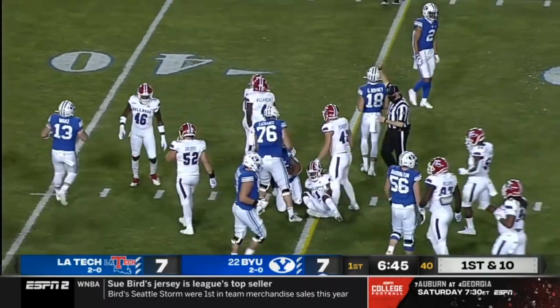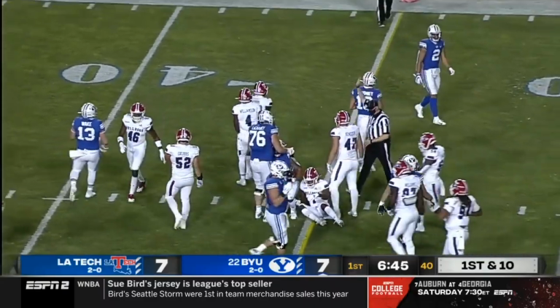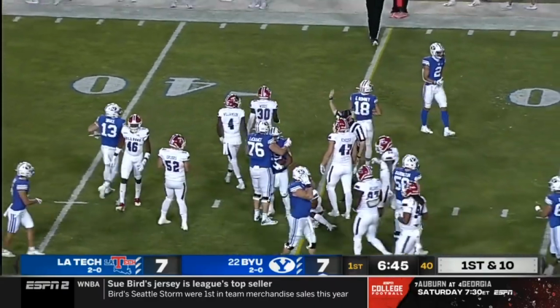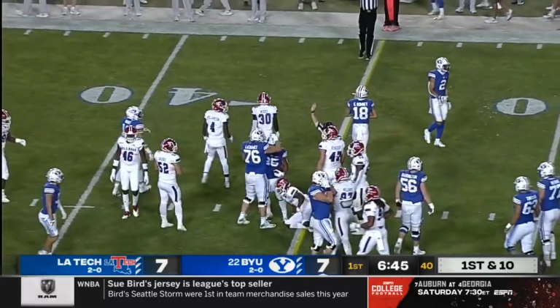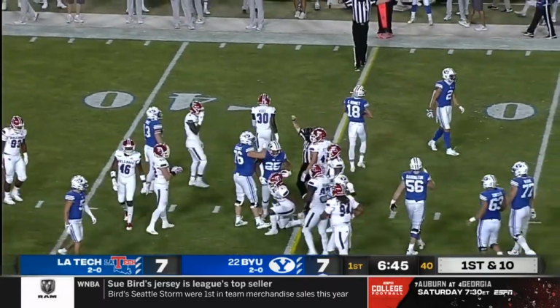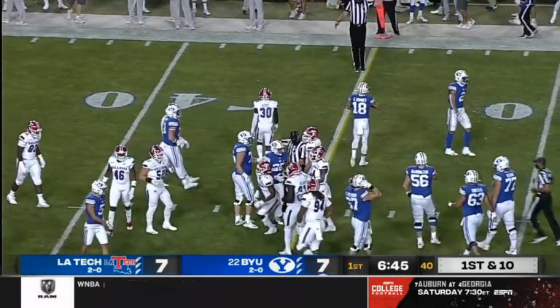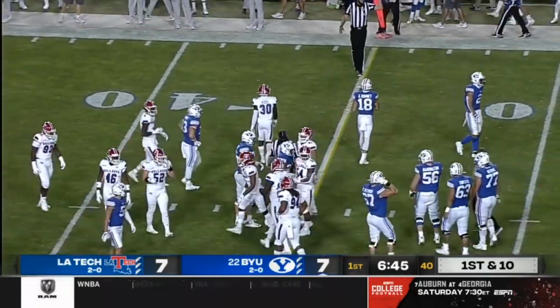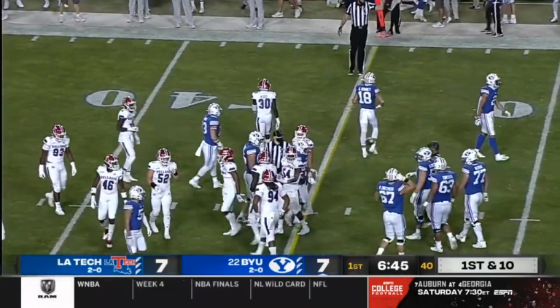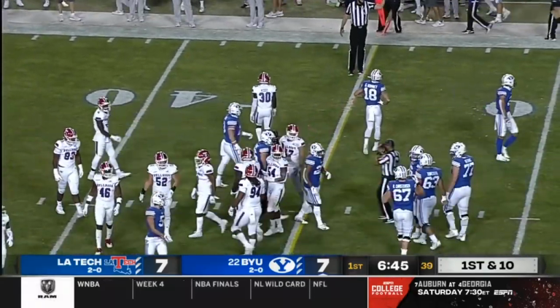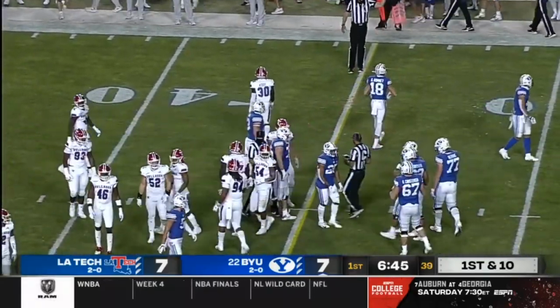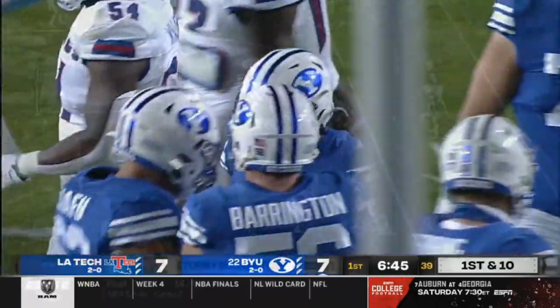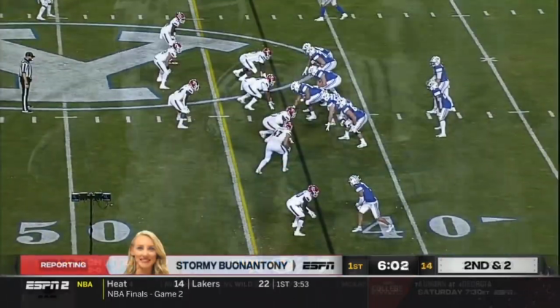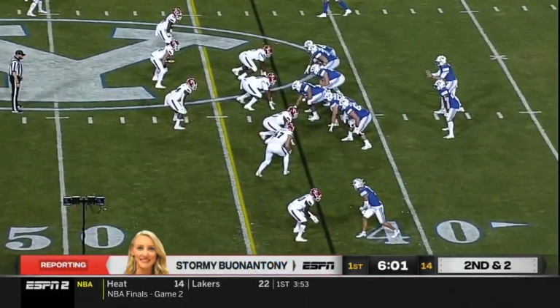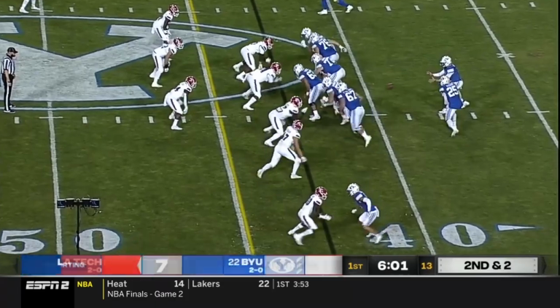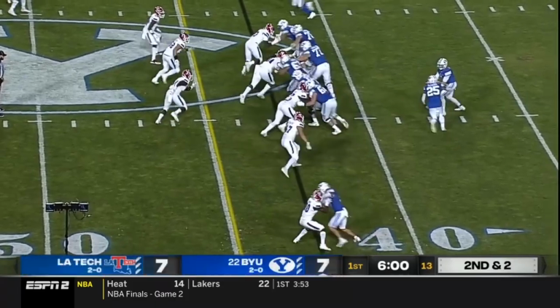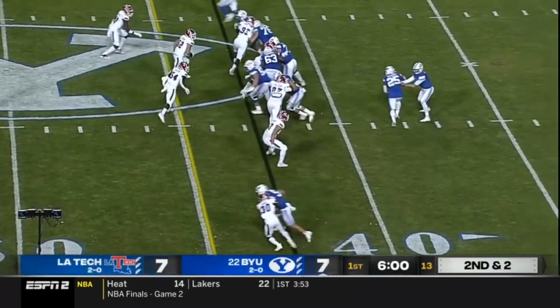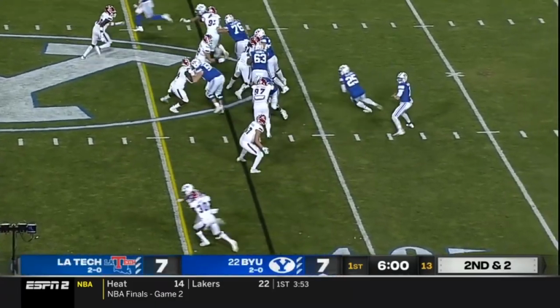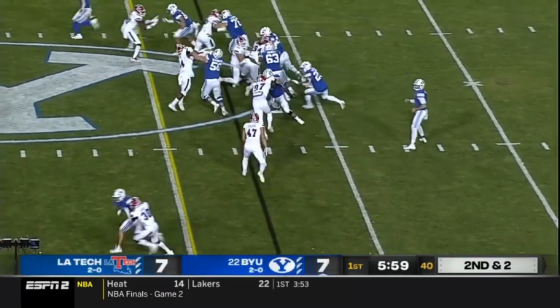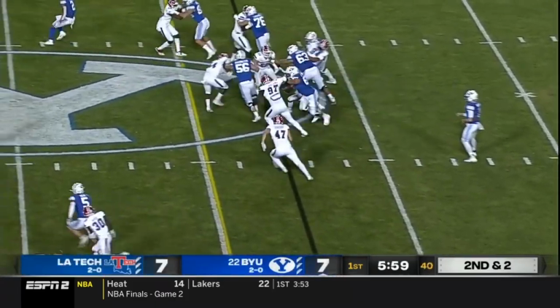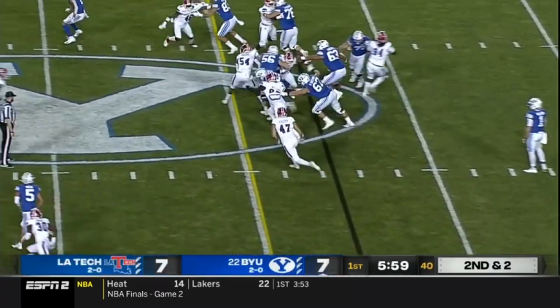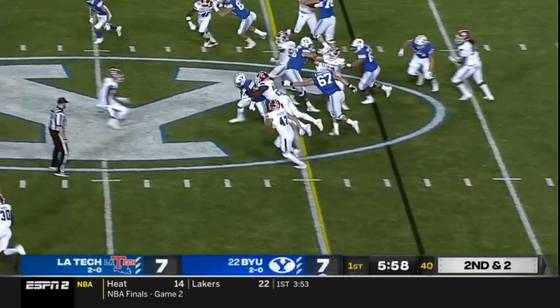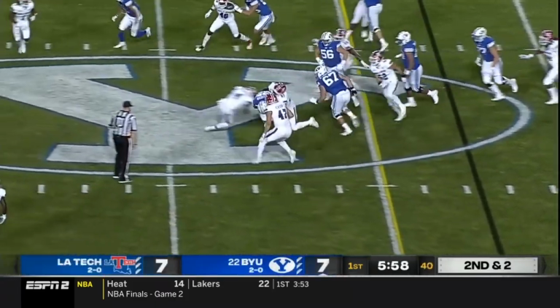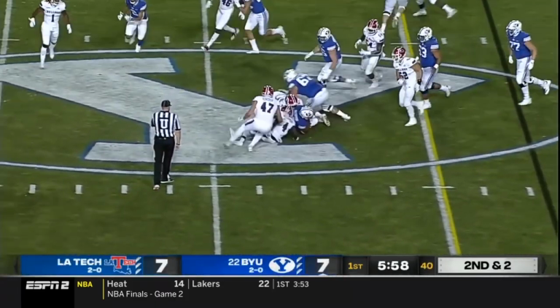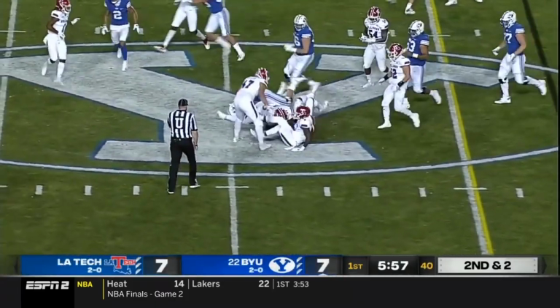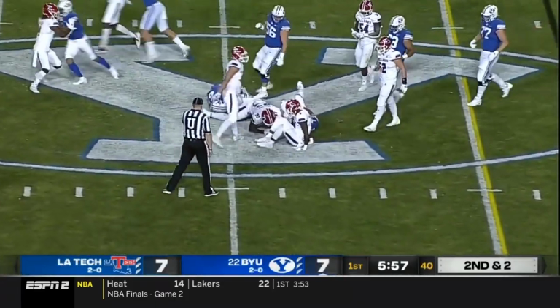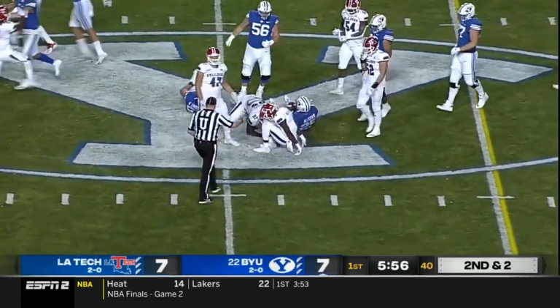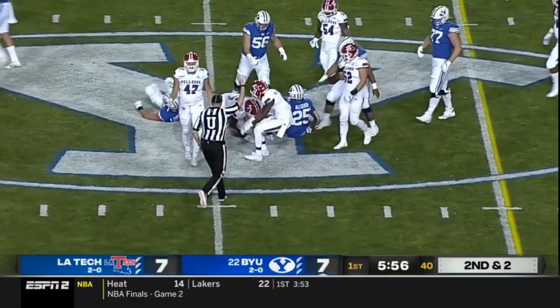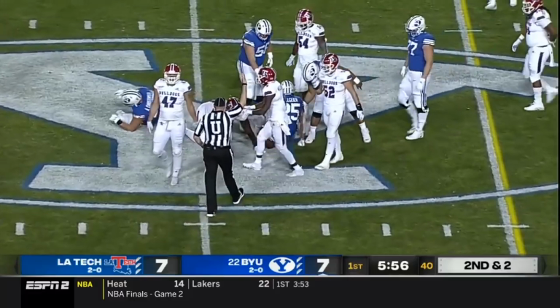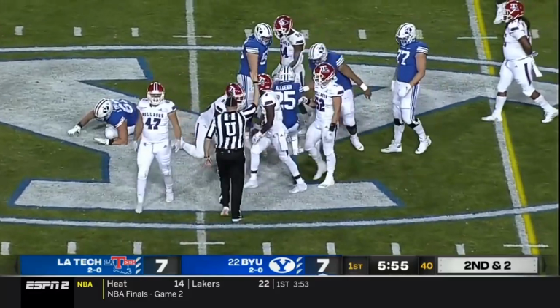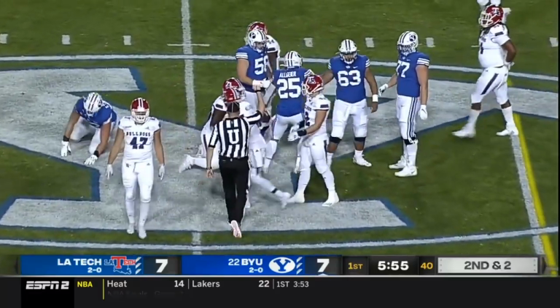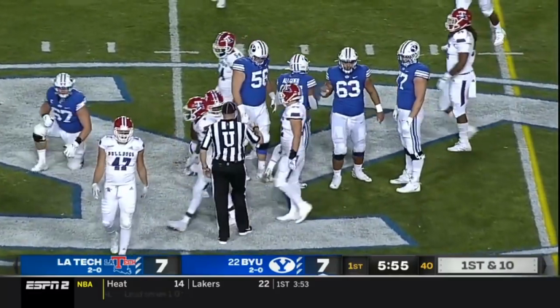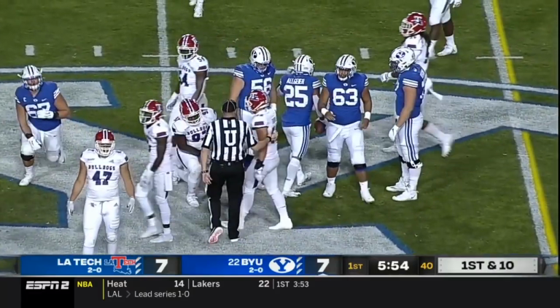Tyler Algier on first down for BYU — straight ahead run for 10 yards. Let the play do the talking. Algier turning that one nicely upfield for a BYU first down, close to midfield.